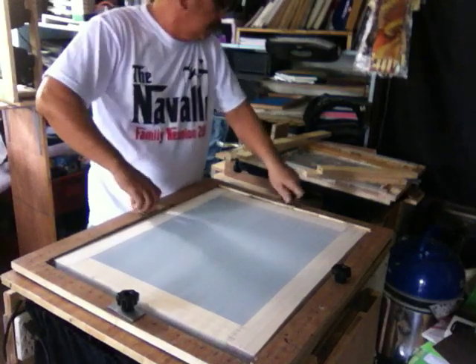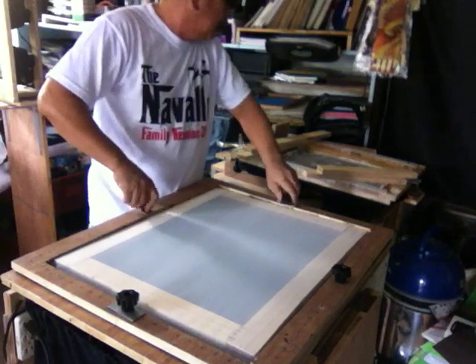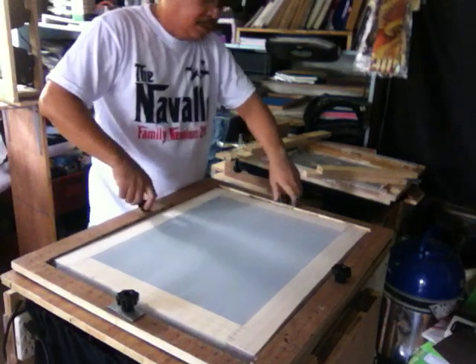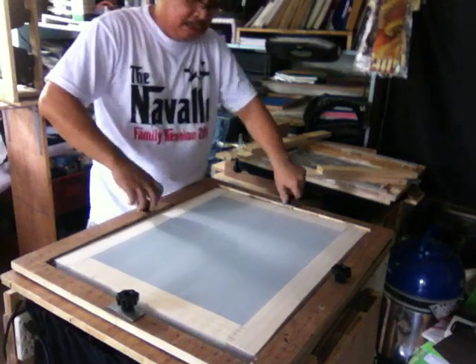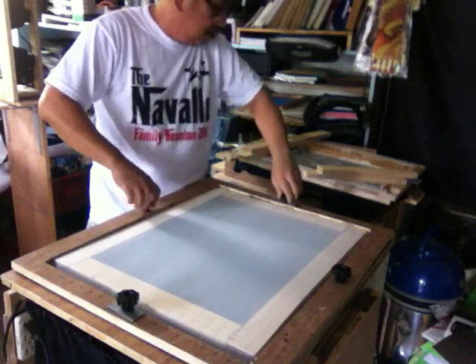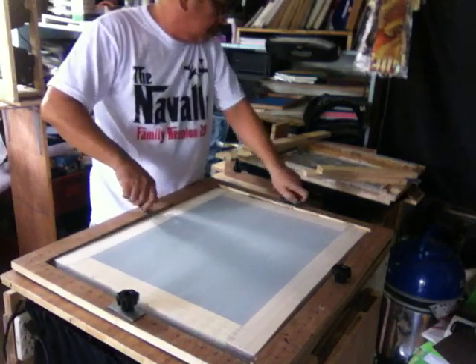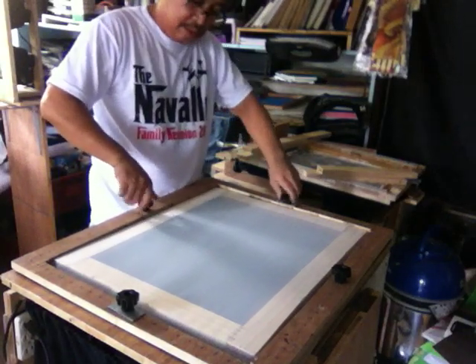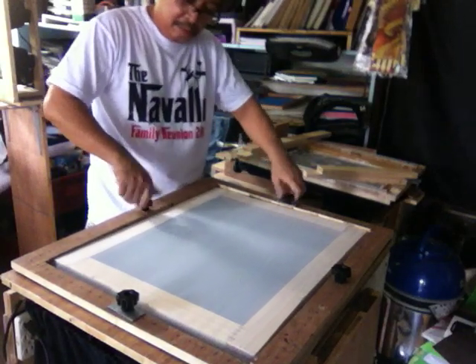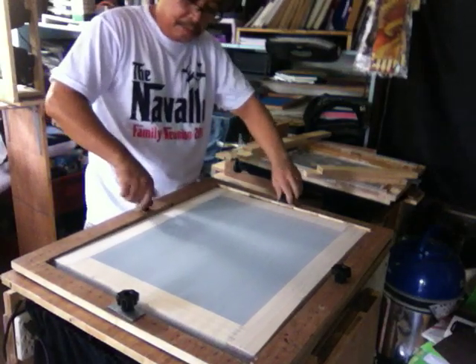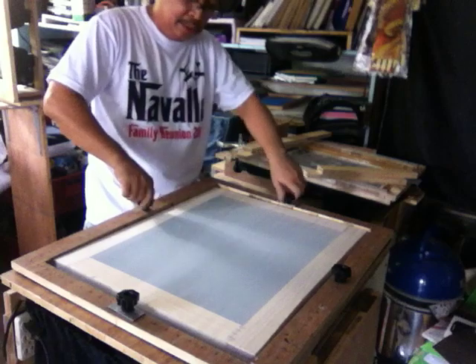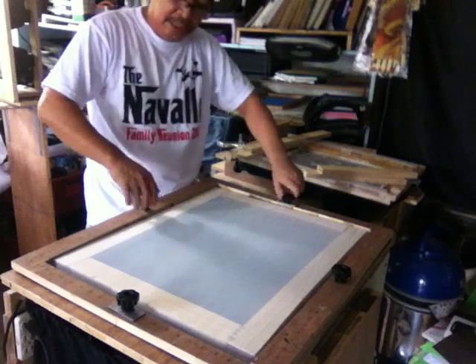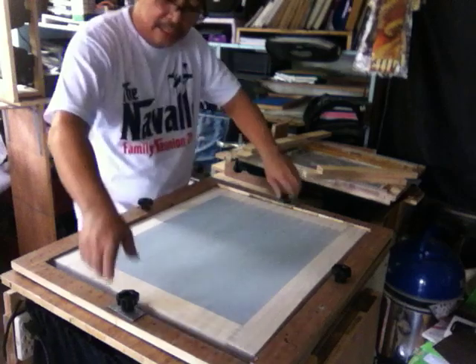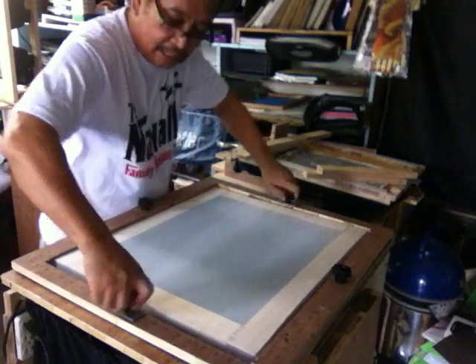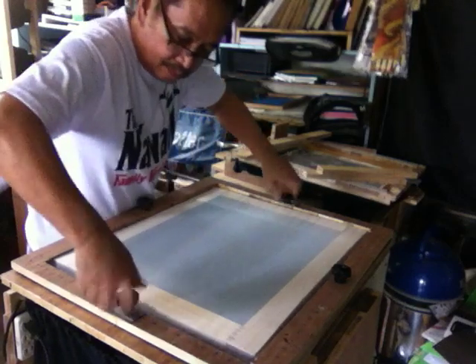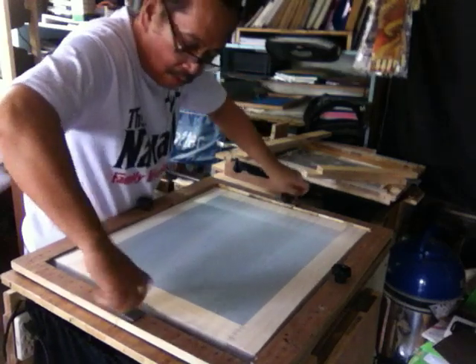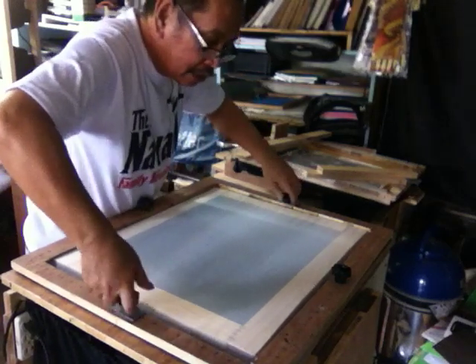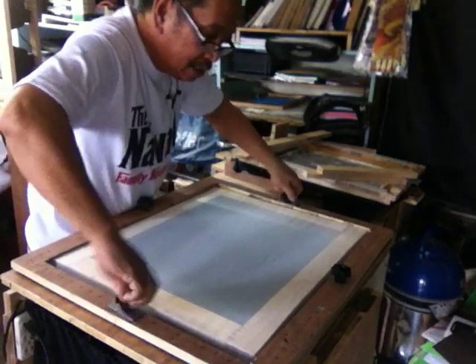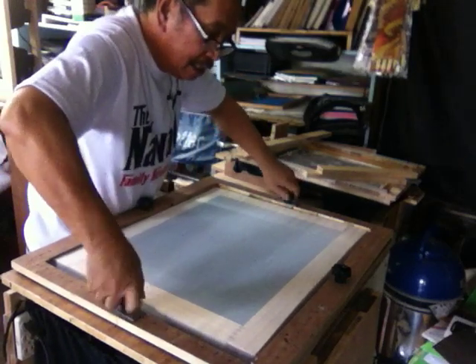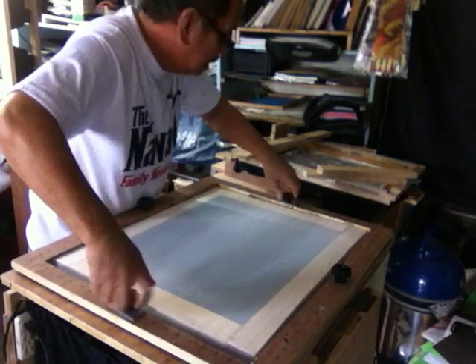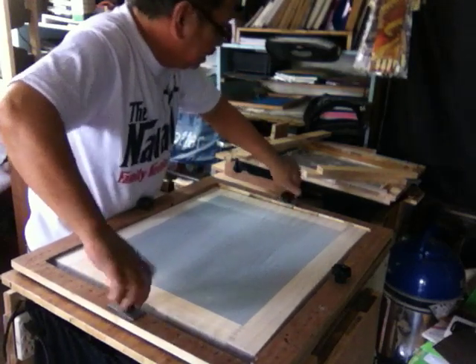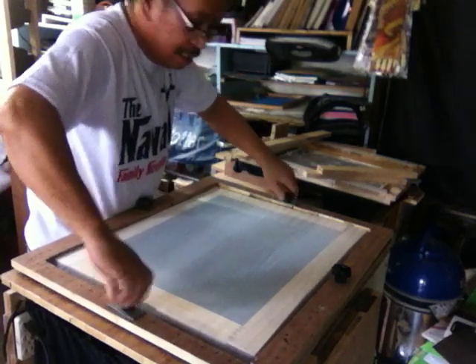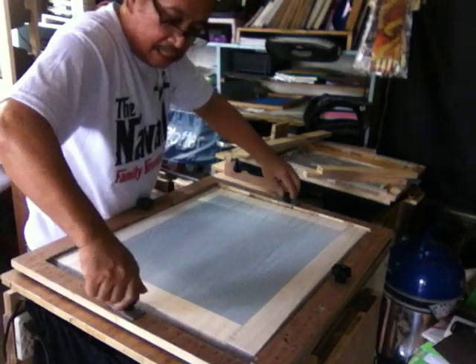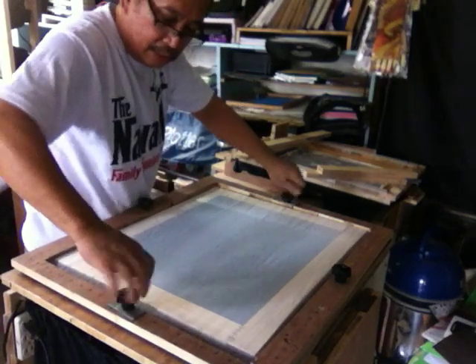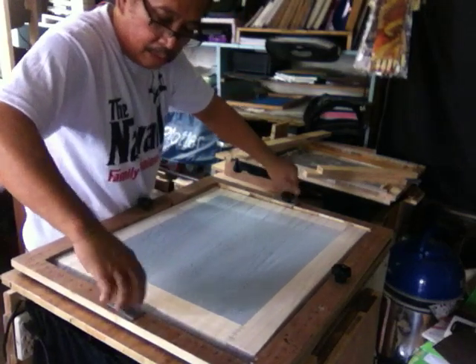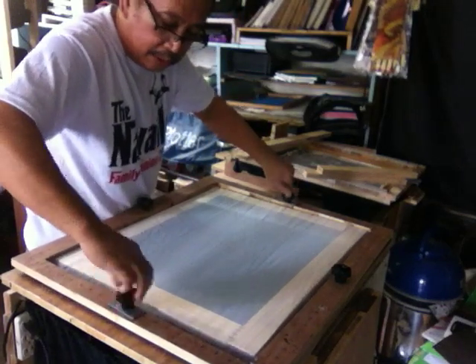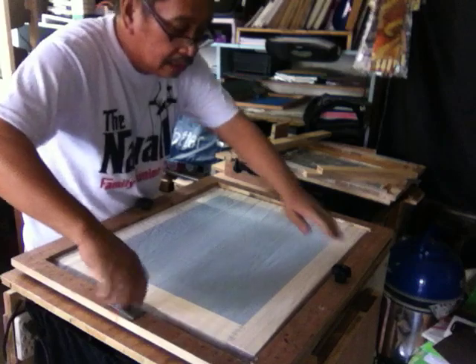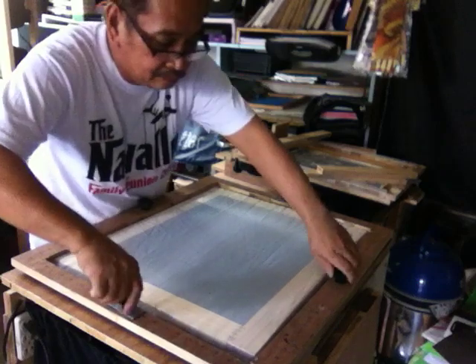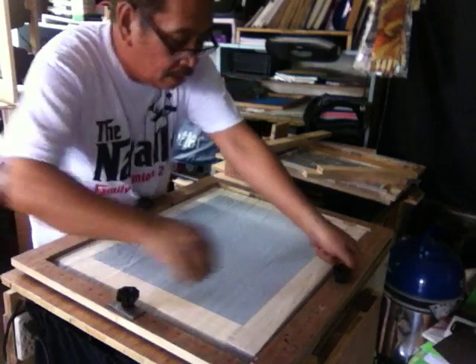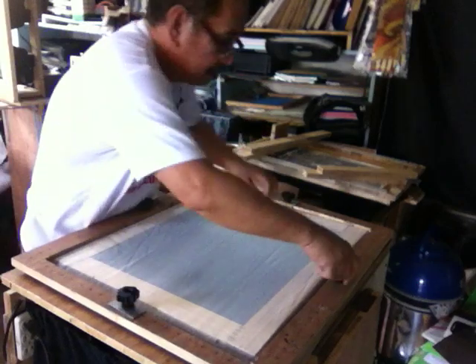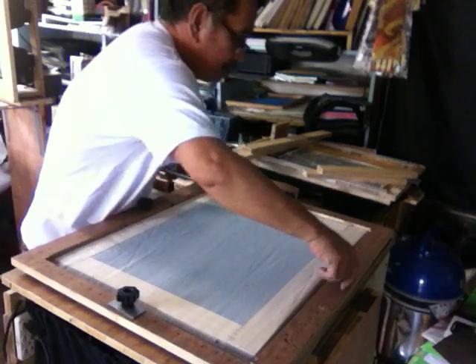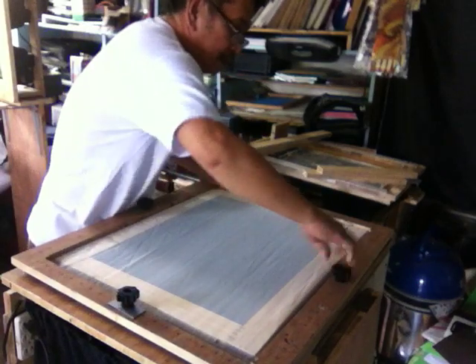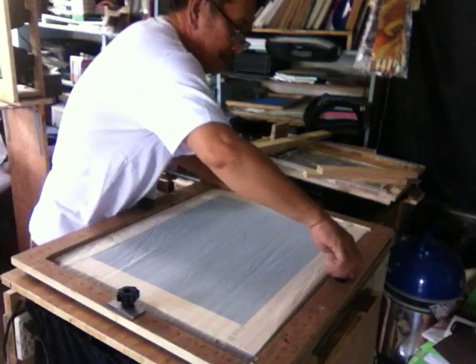Let me show you one more use of this workstation. I'll just remove the screen stretcher.